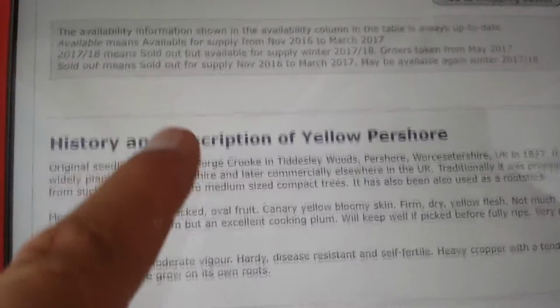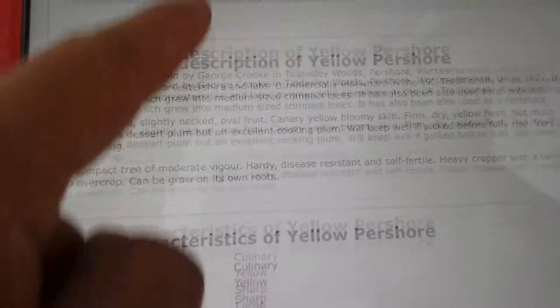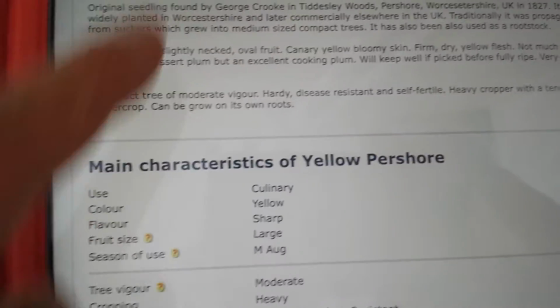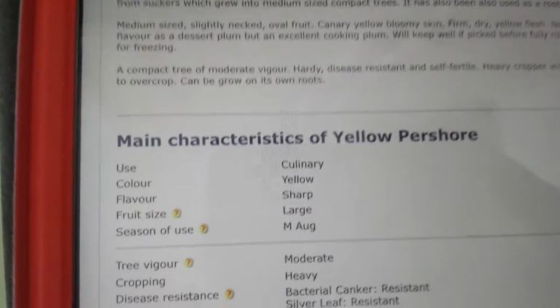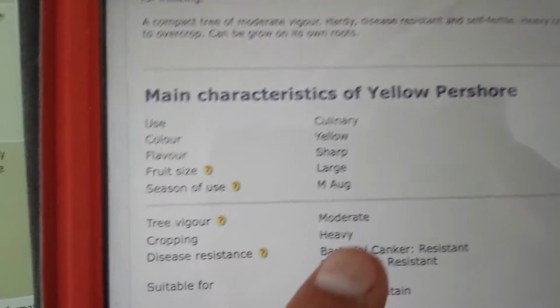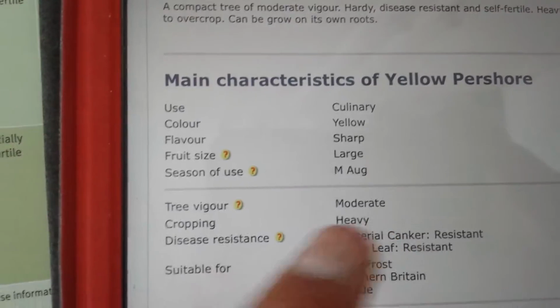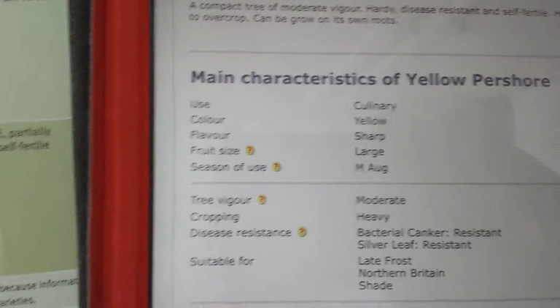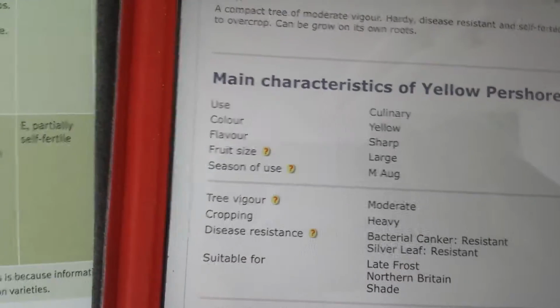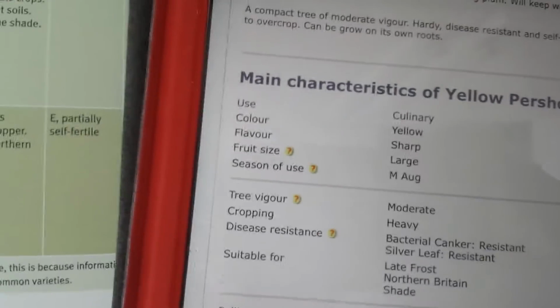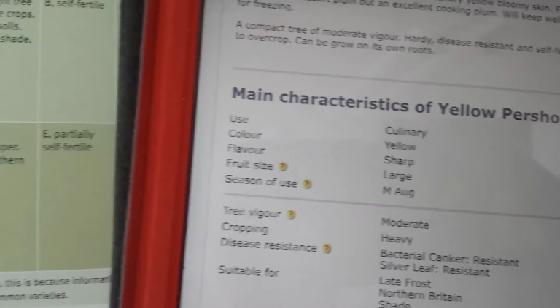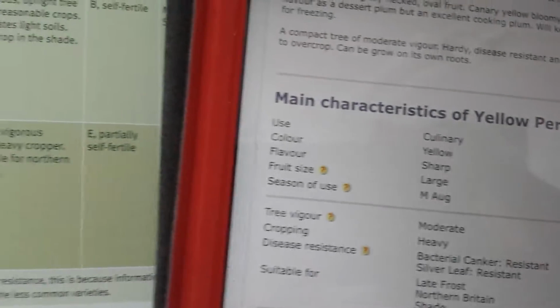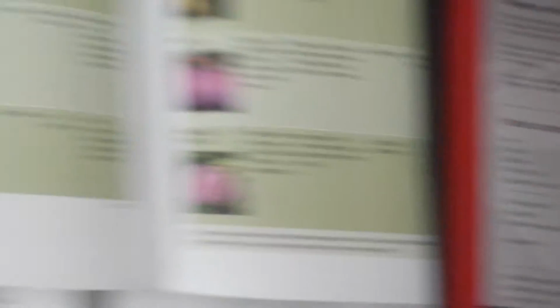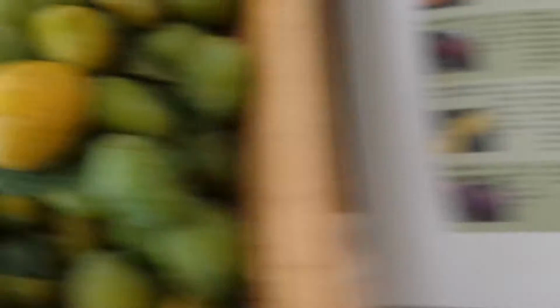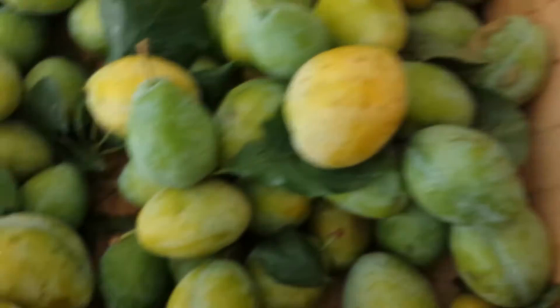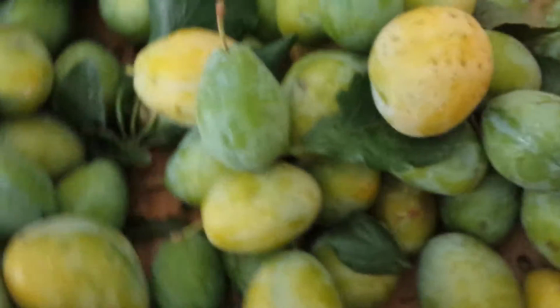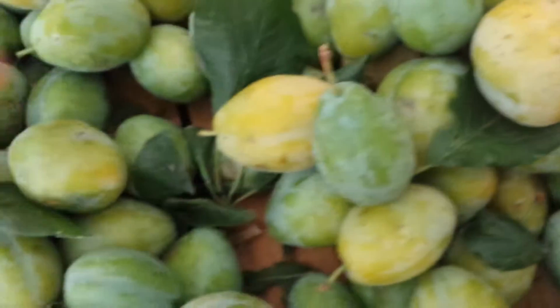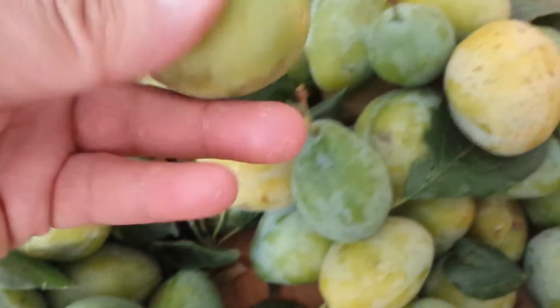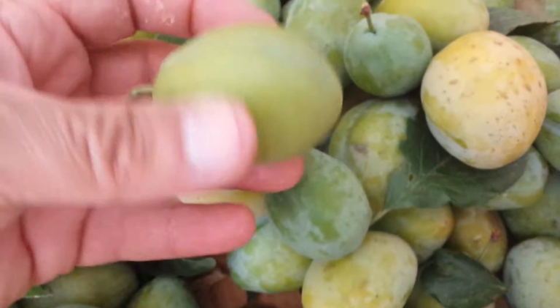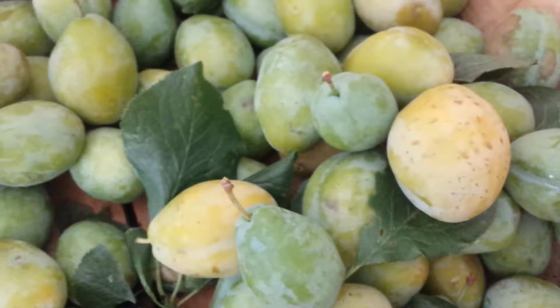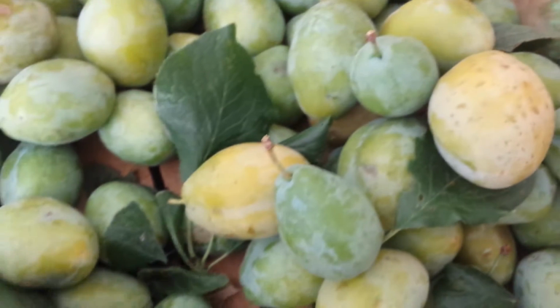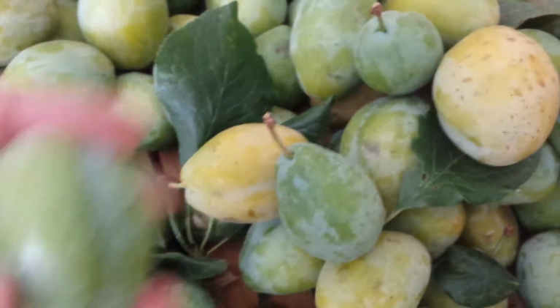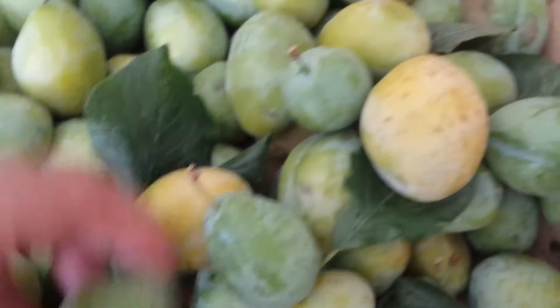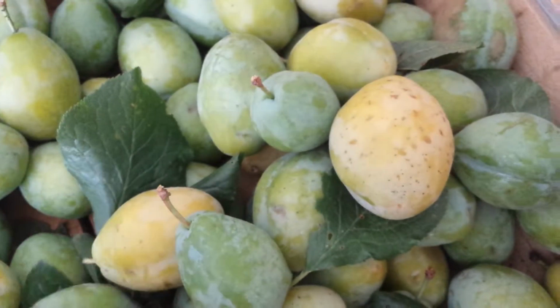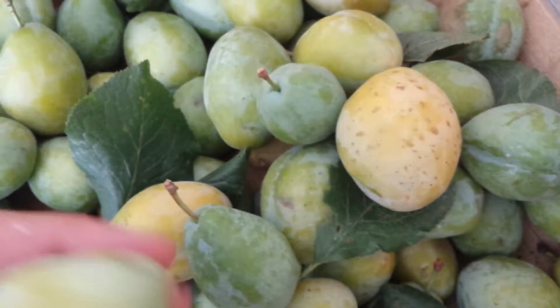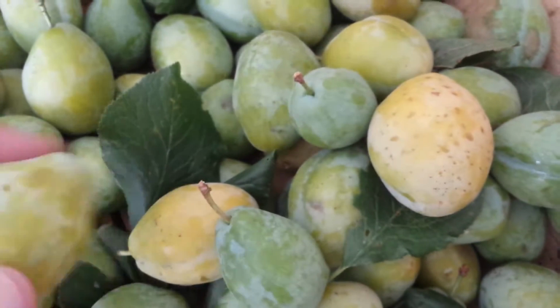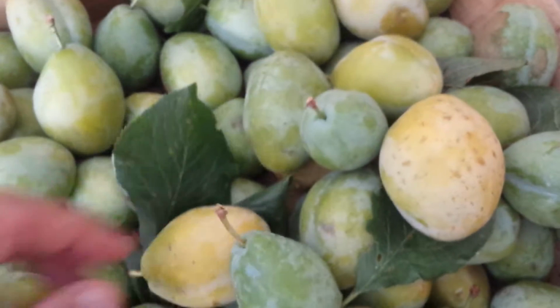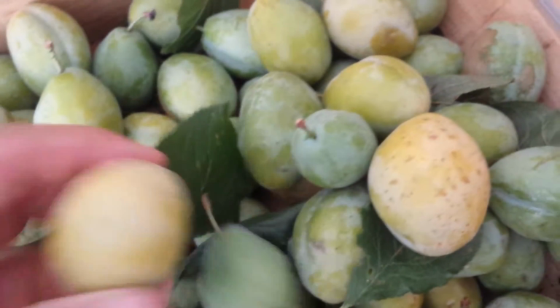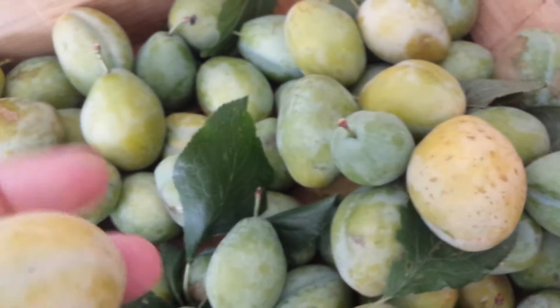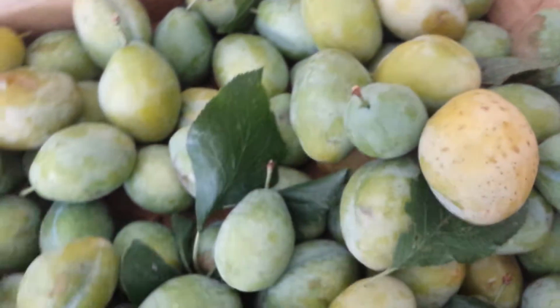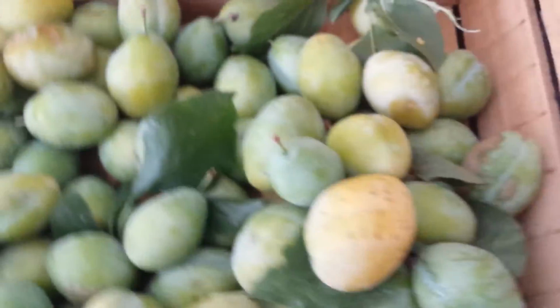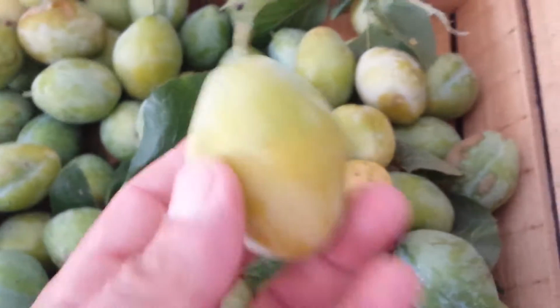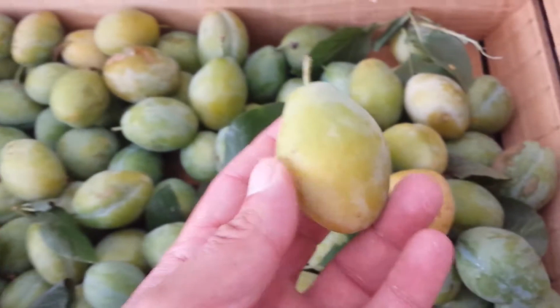The season, as written here, is mid-August. Now we are on the 5th of August and it is already ready — we can eat it. I harvested a few of them; some are greener, some are yellower. I can now taste one of them and tell you how it tastes.